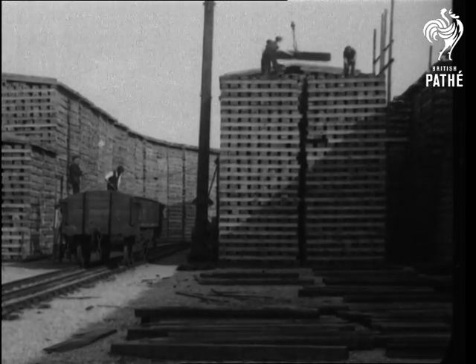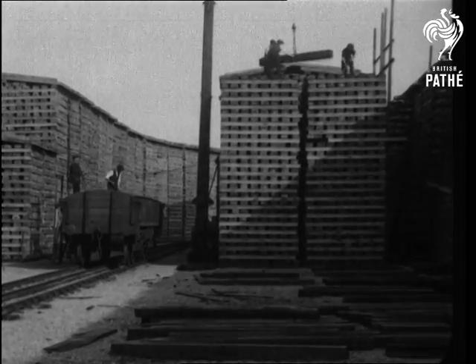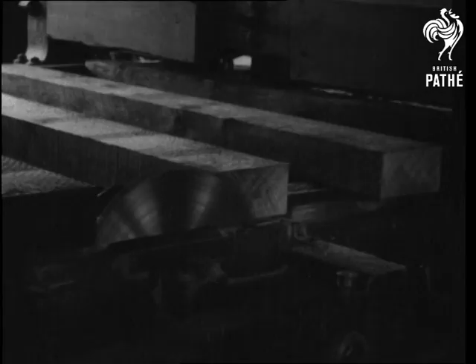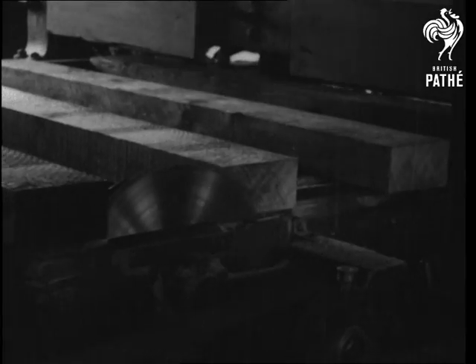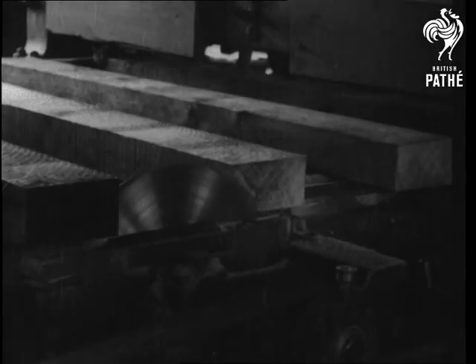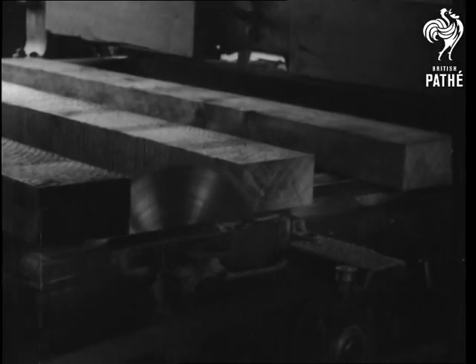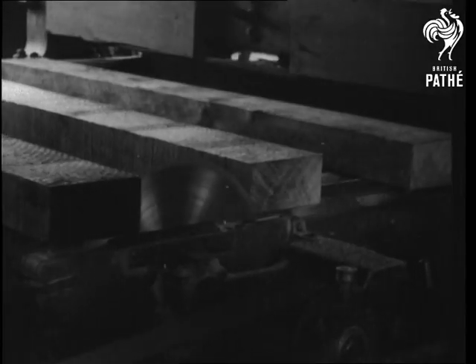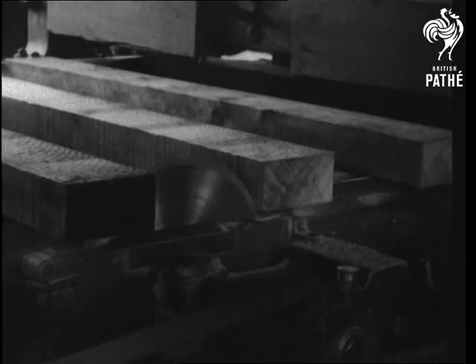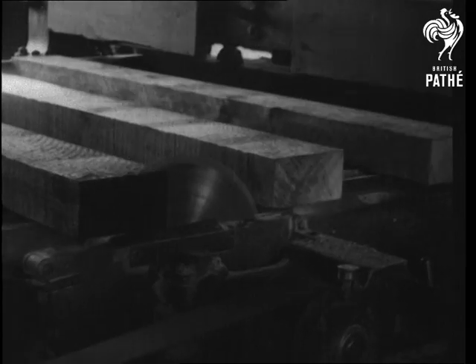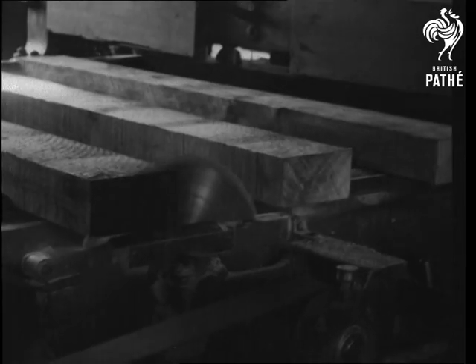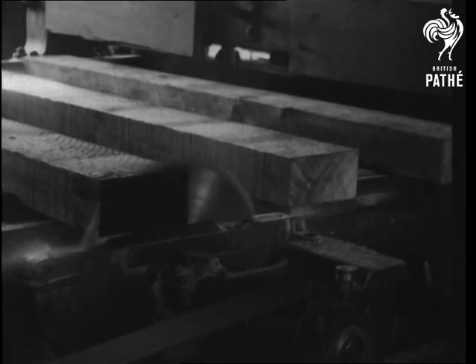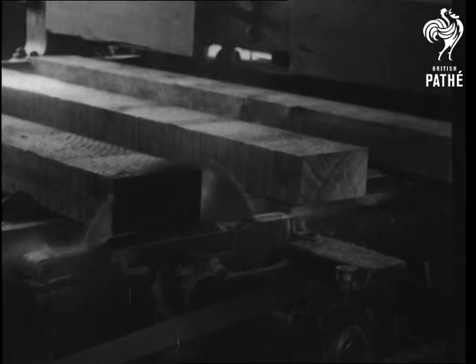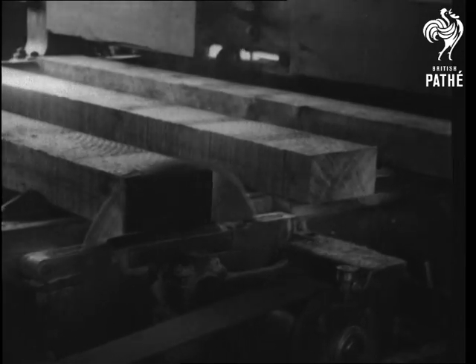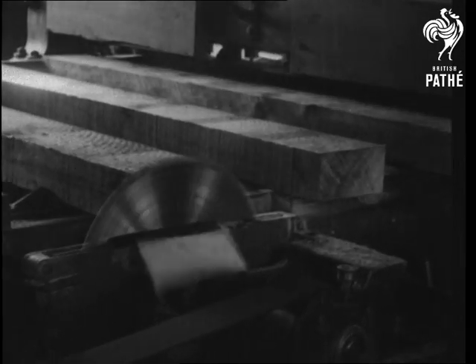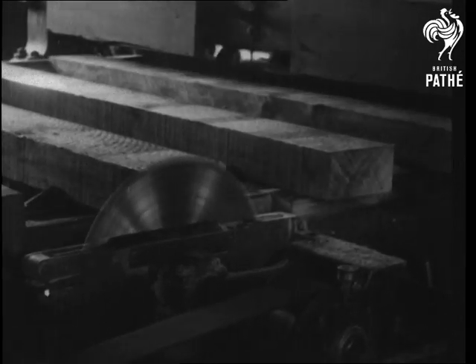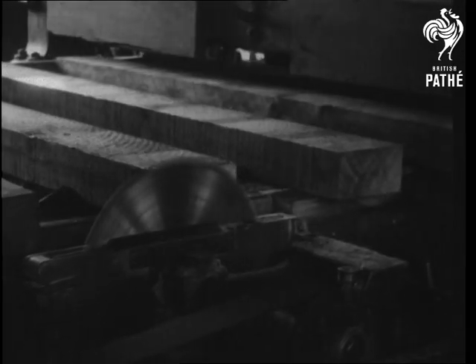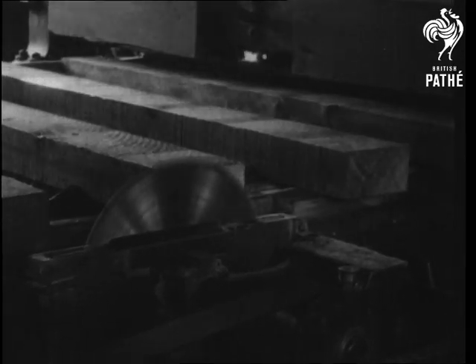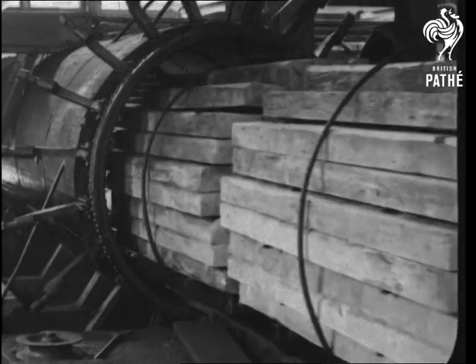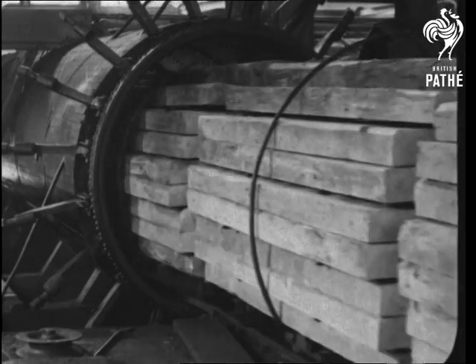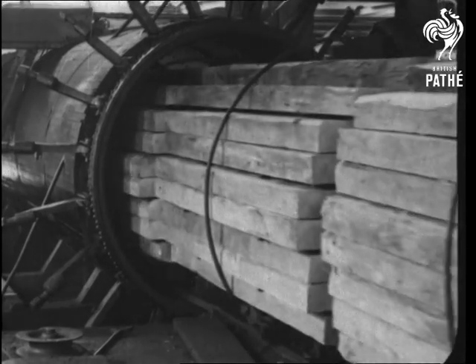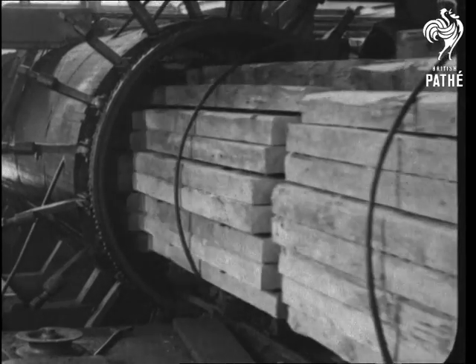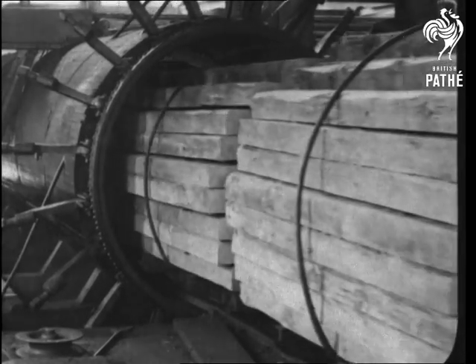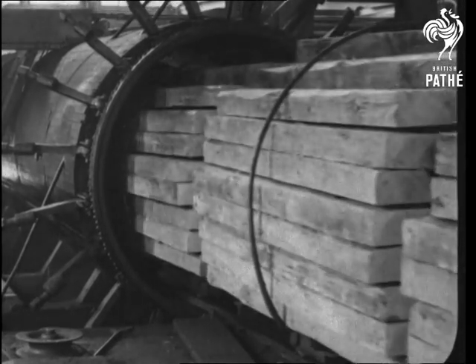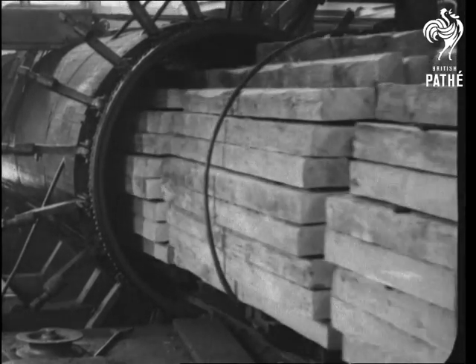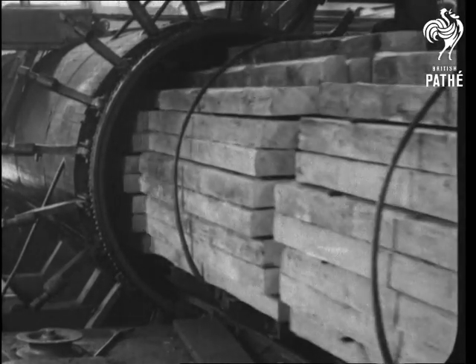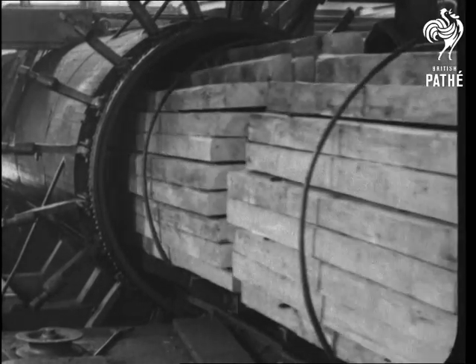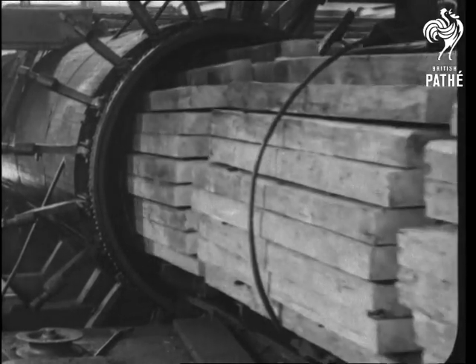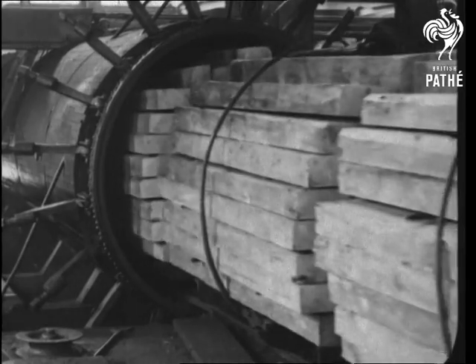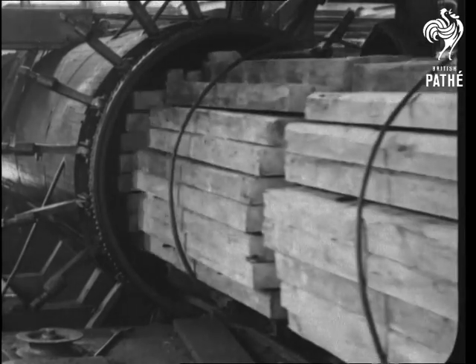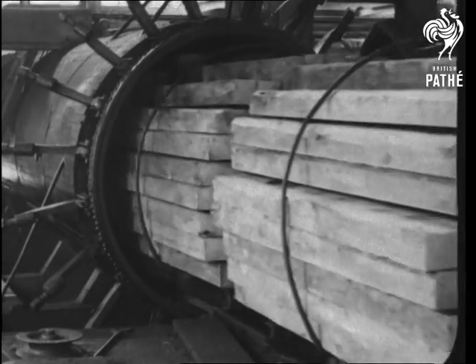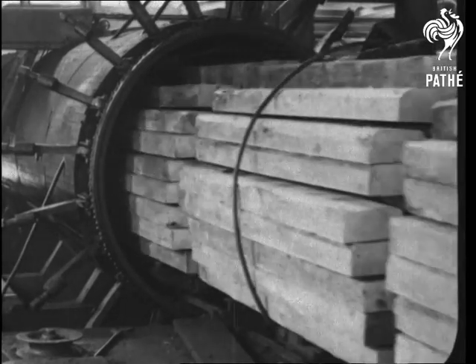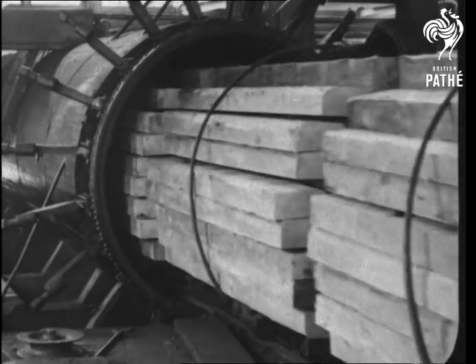In the big sheds, saws are sizing up things and other sleepers are getting acquainted with the creosote impregnating tanks.